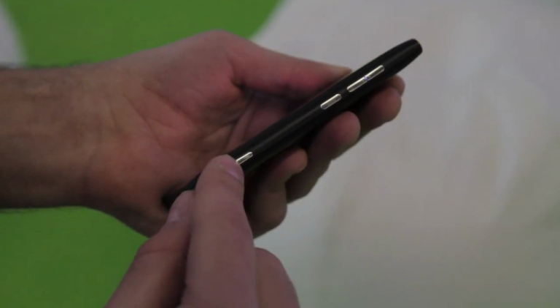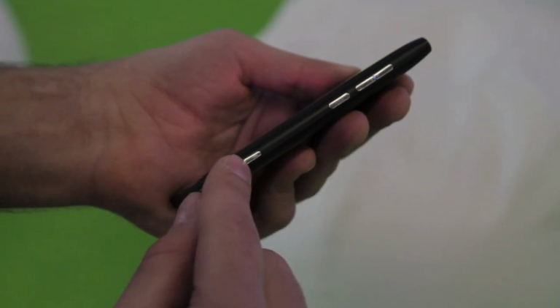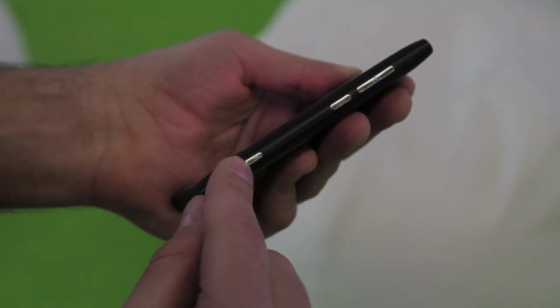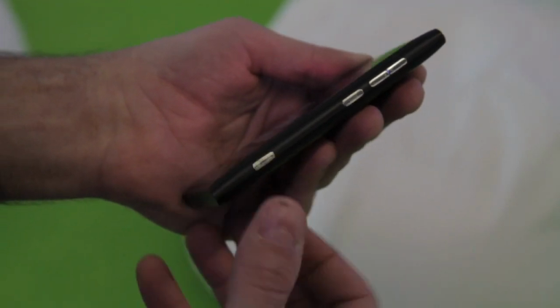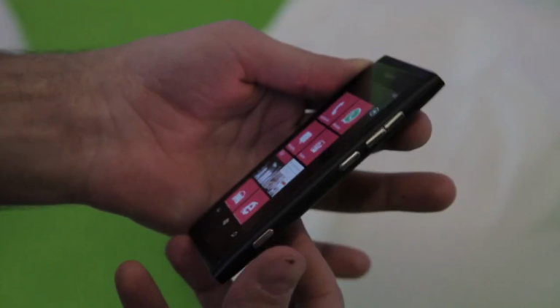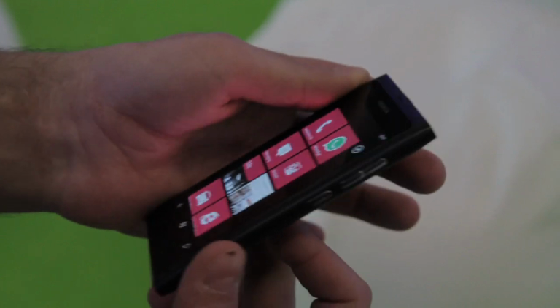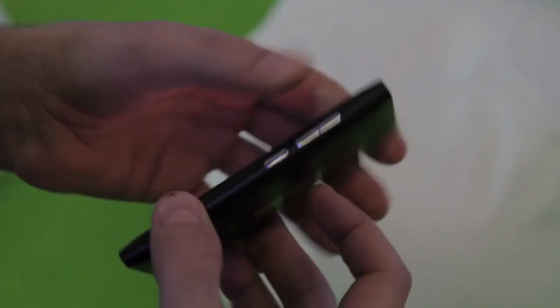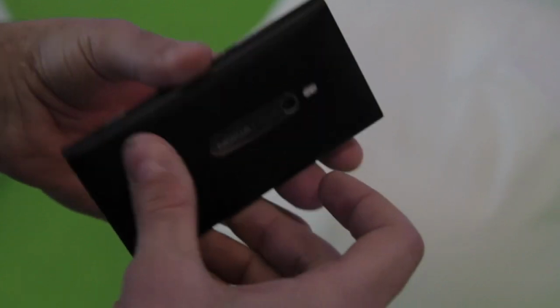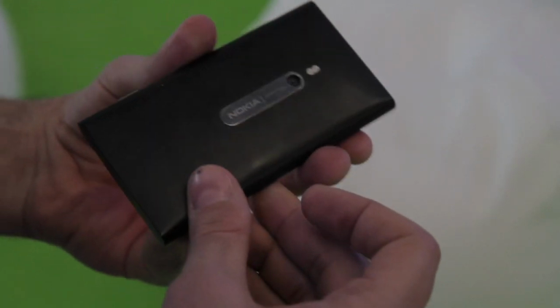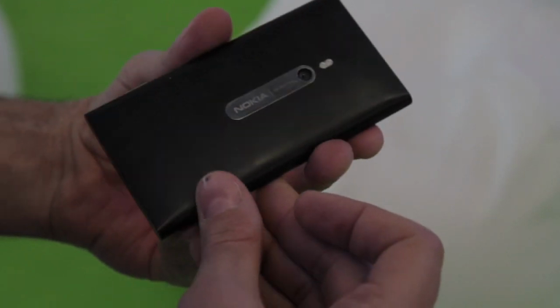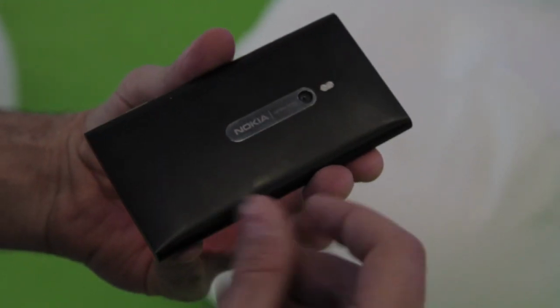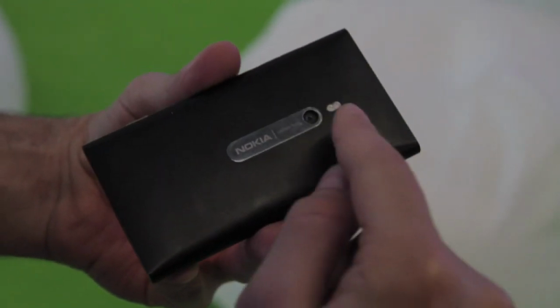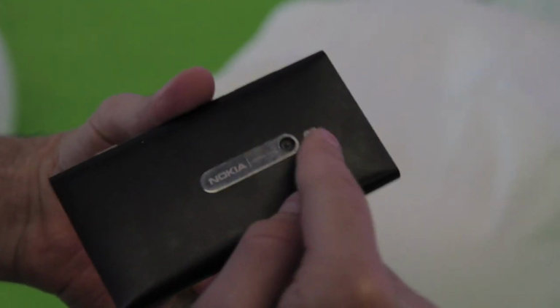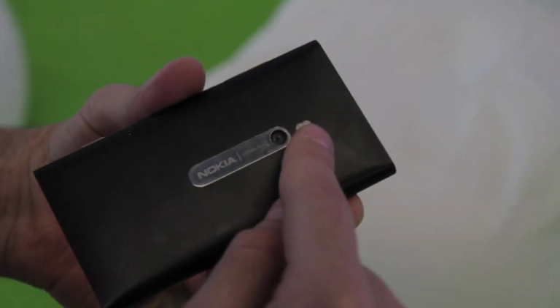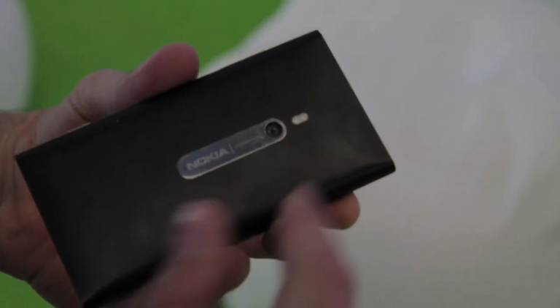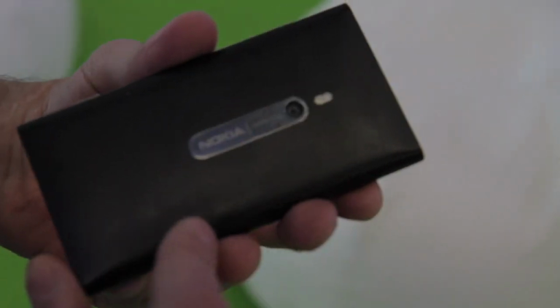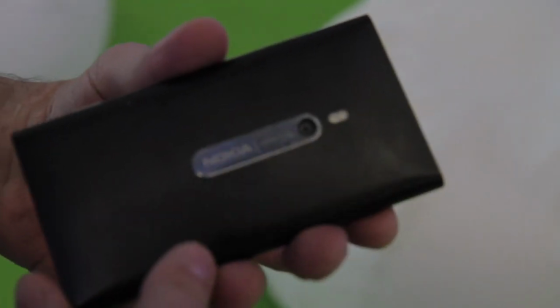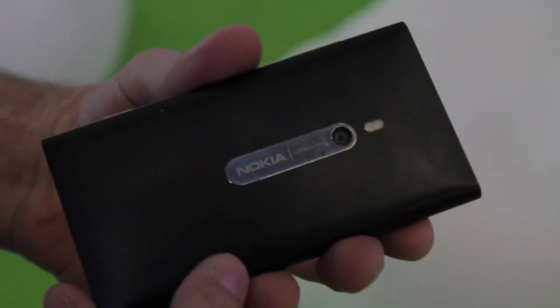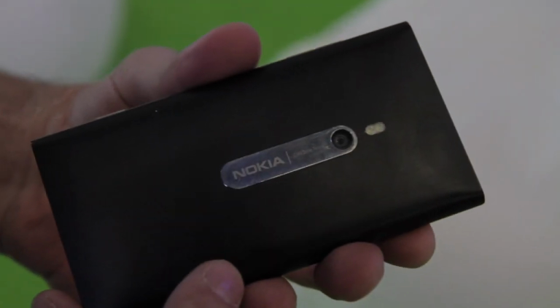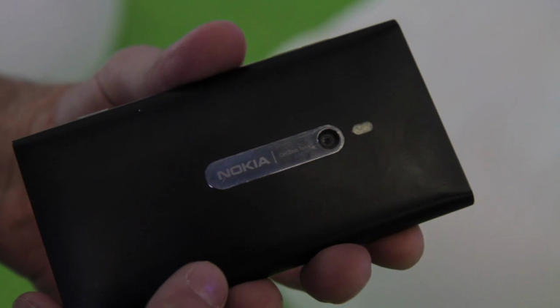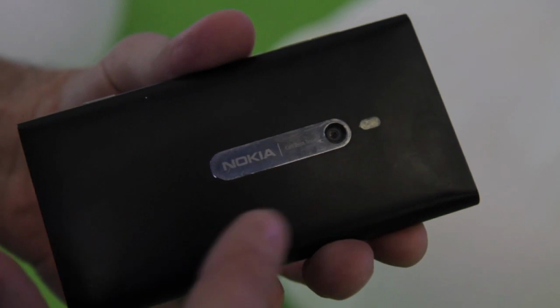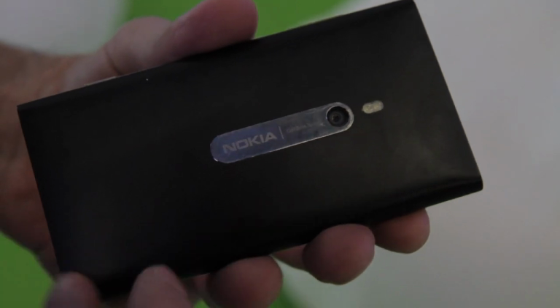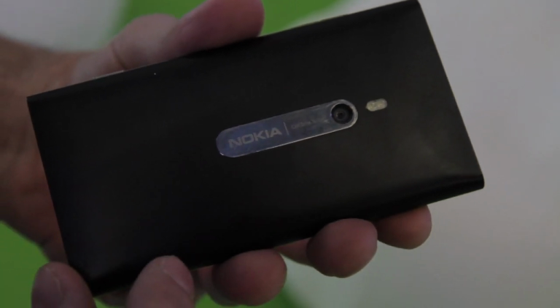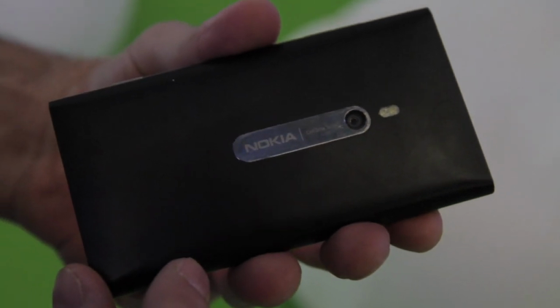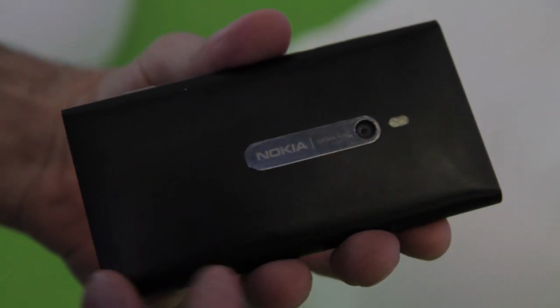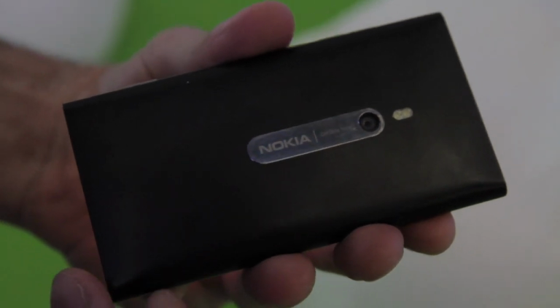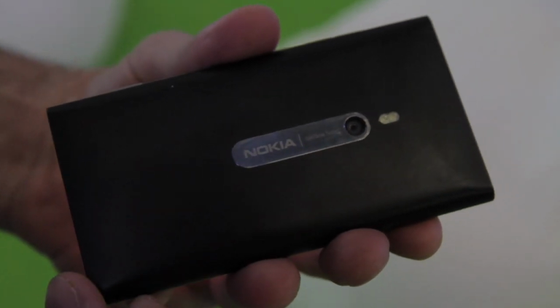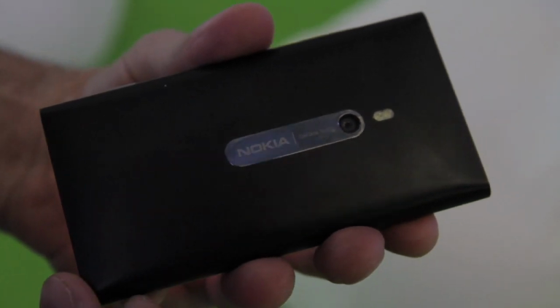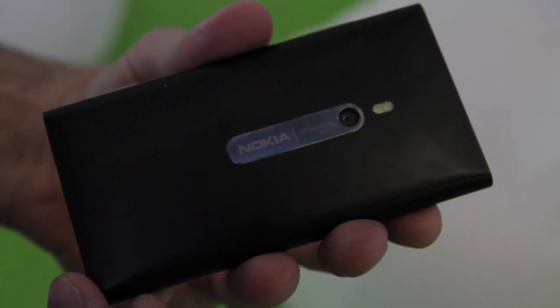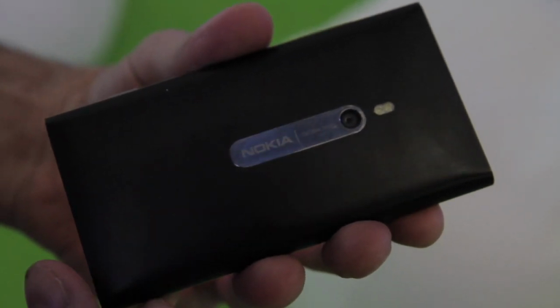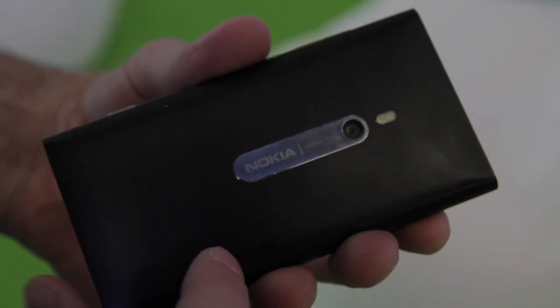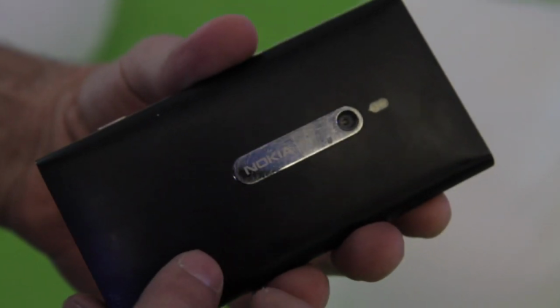Here you have a physical camera key and around the back the LED flash is repositioned. Still Carl Zeiss lens, still the great optics that Nokia is very proud of and happy with.